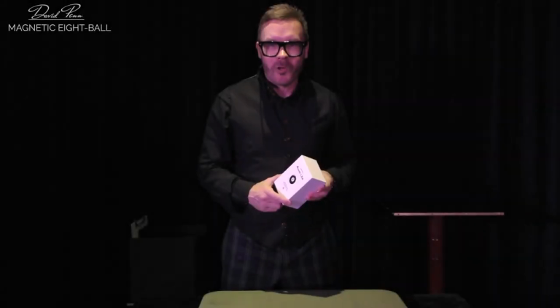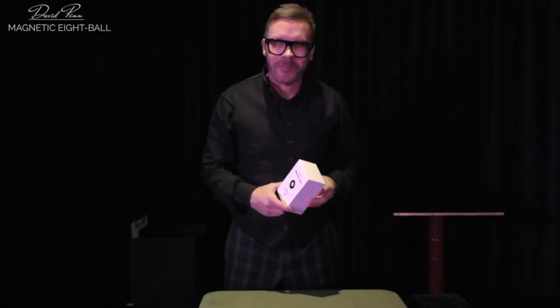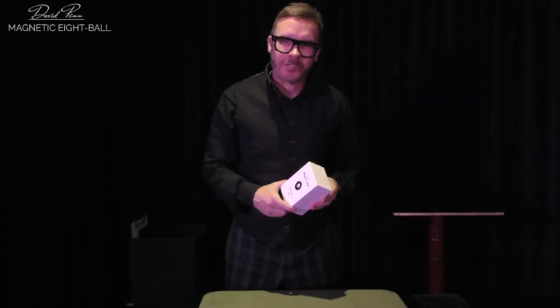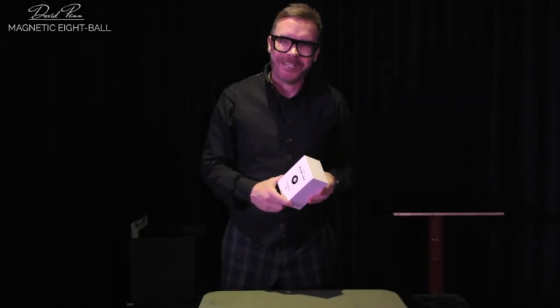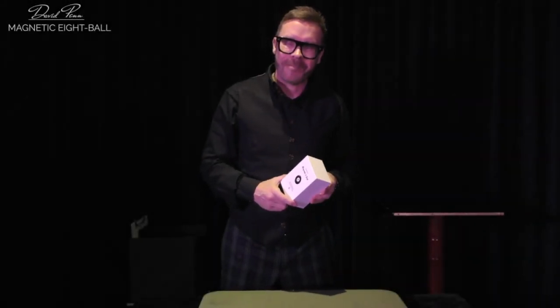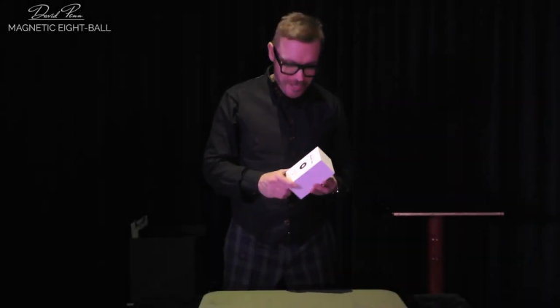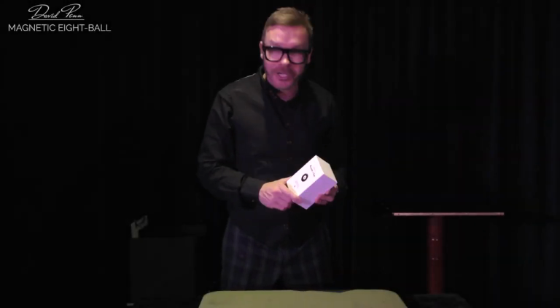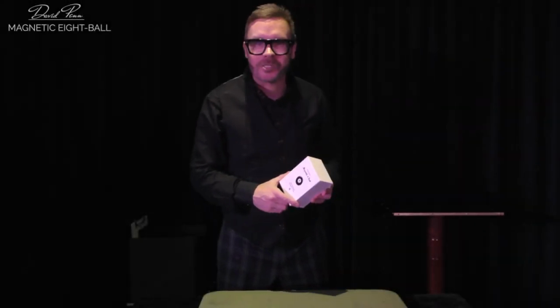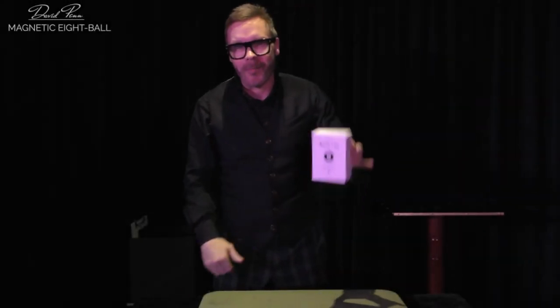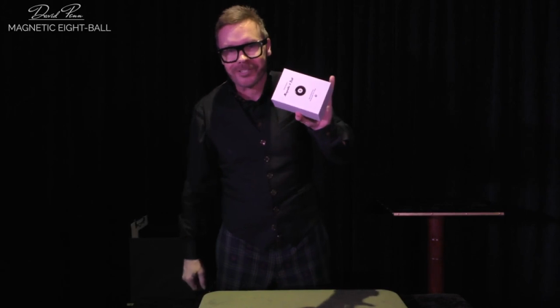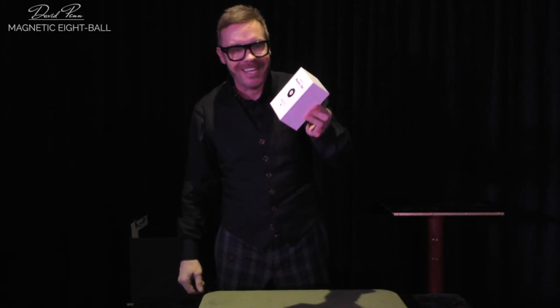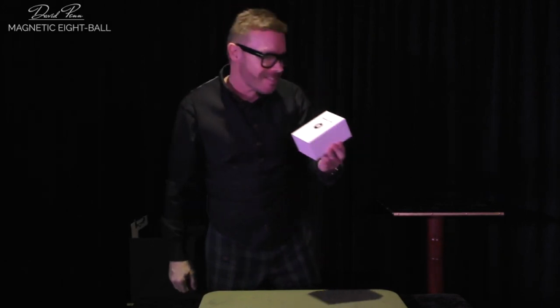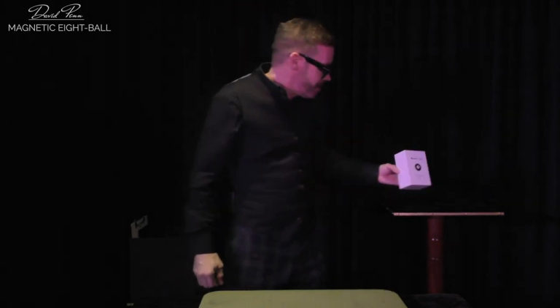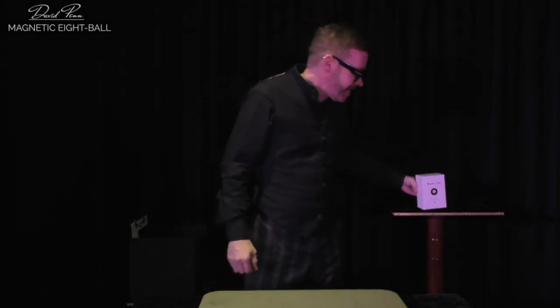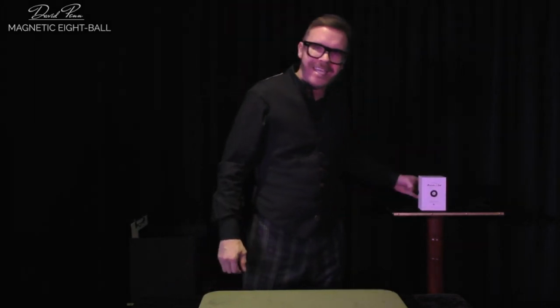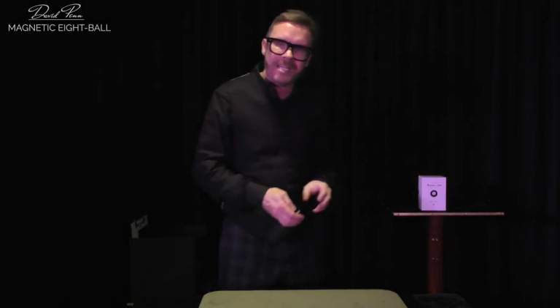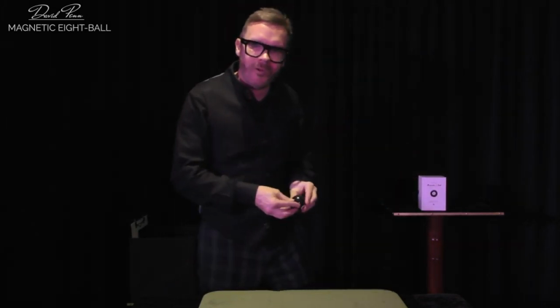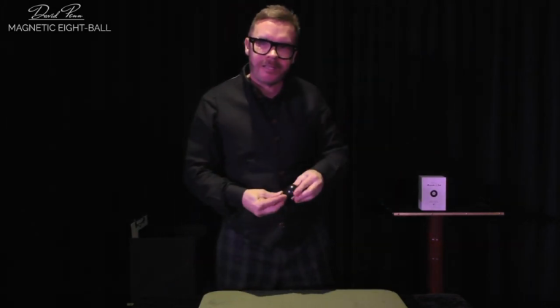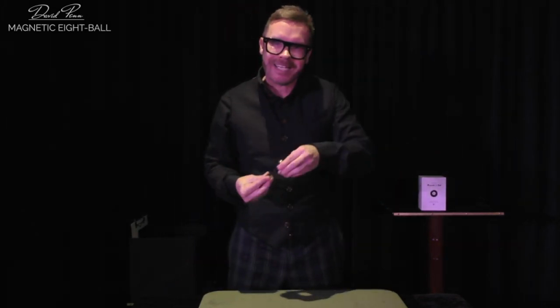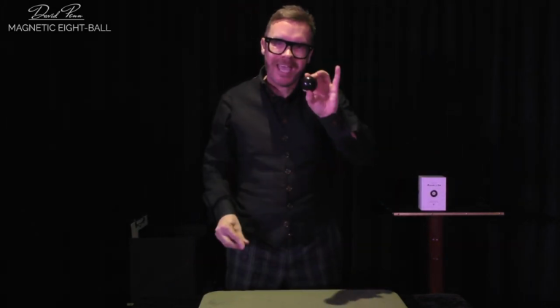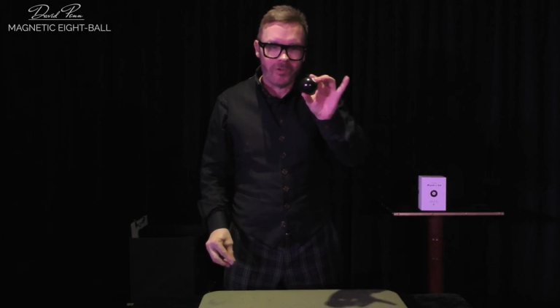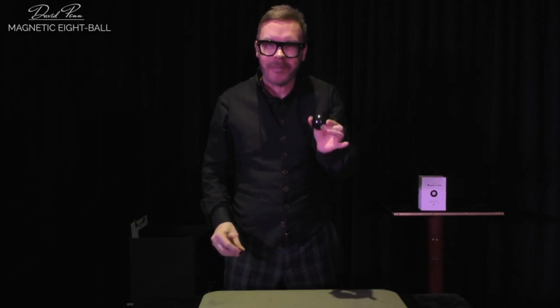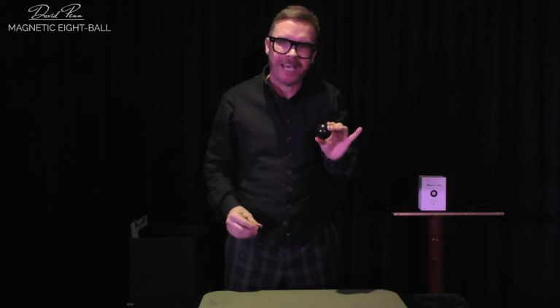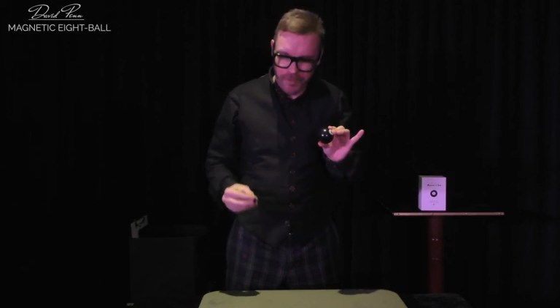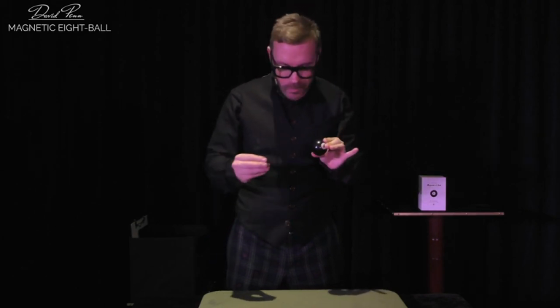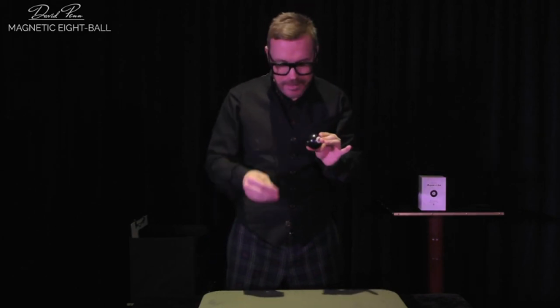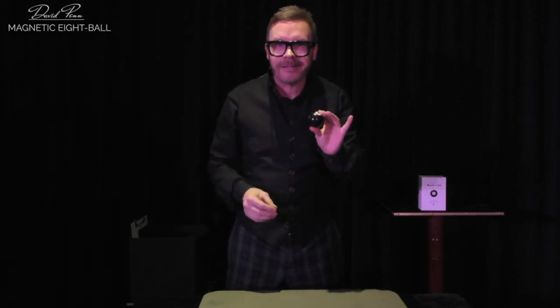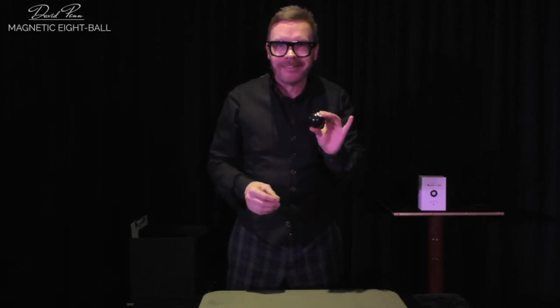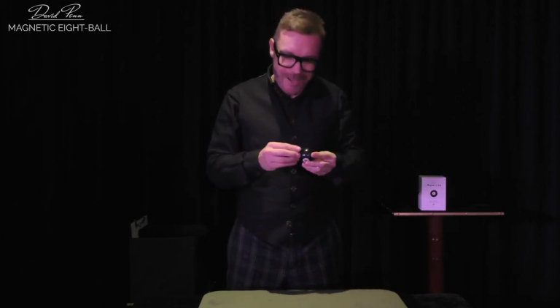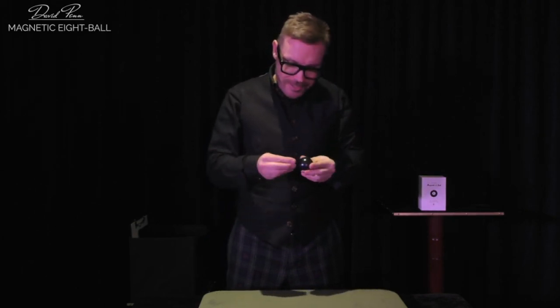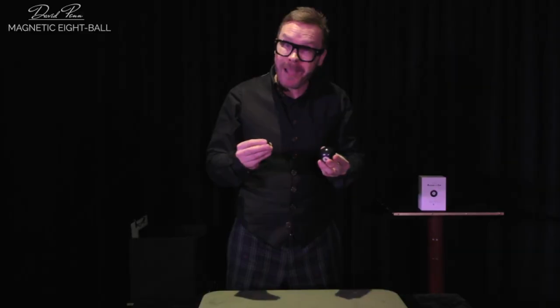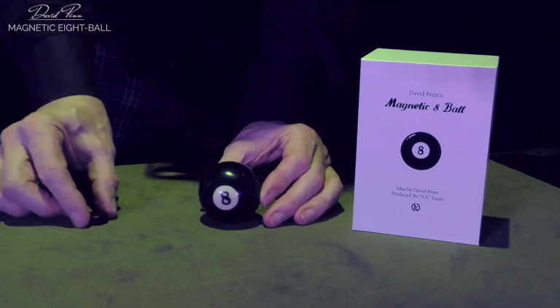Launched at the Blackpool 2023 magic convention, this is one of my products — the Magnetic 8-Ball. The Magnetic 8-Ball can be loaded from anywhere, because it magnetizes.